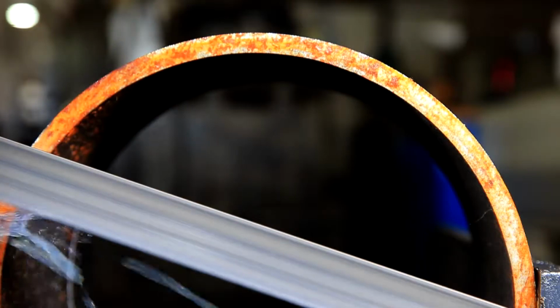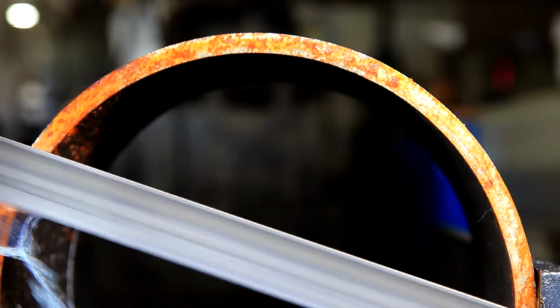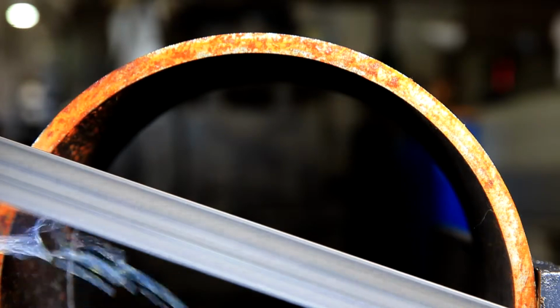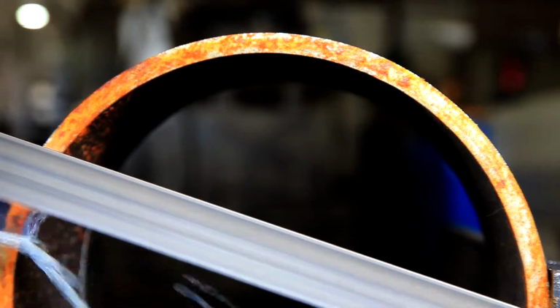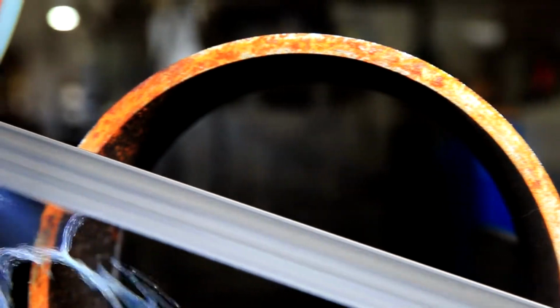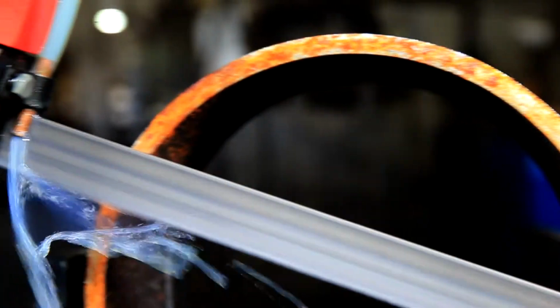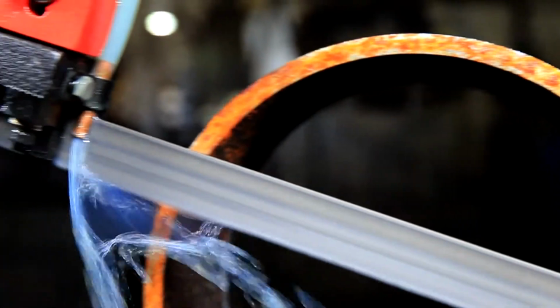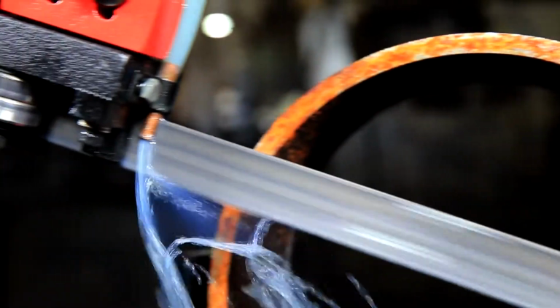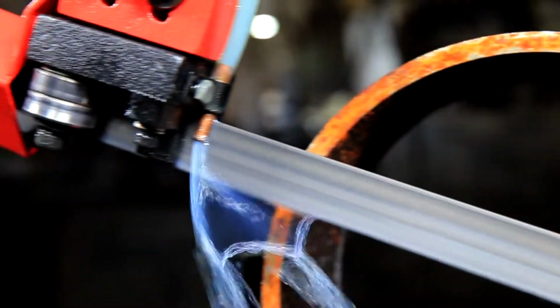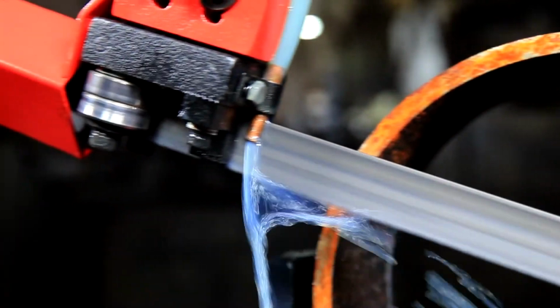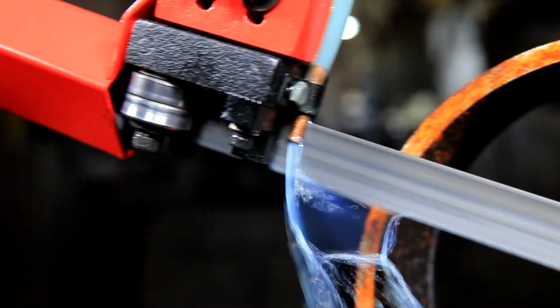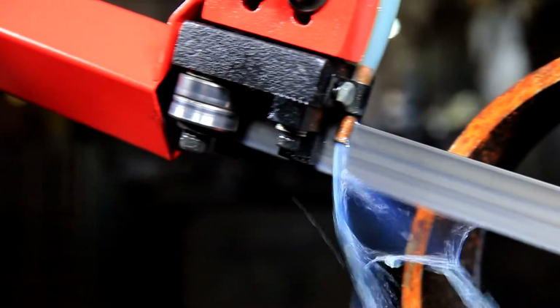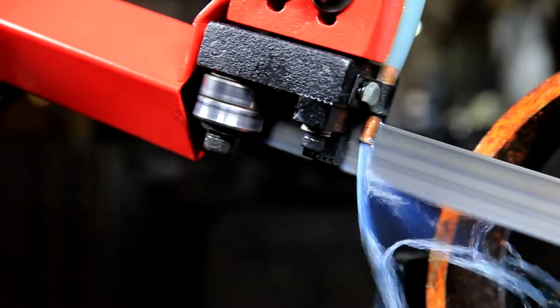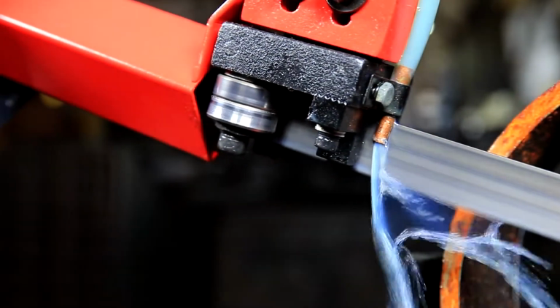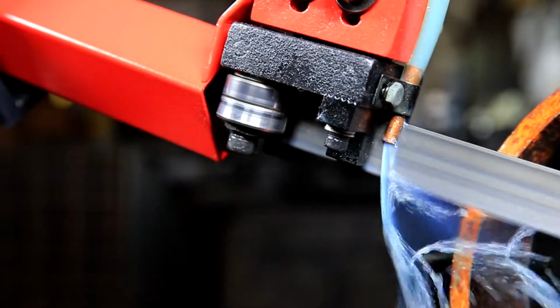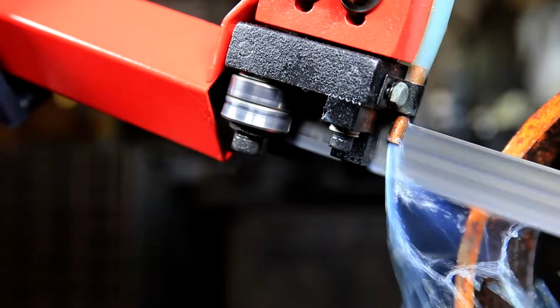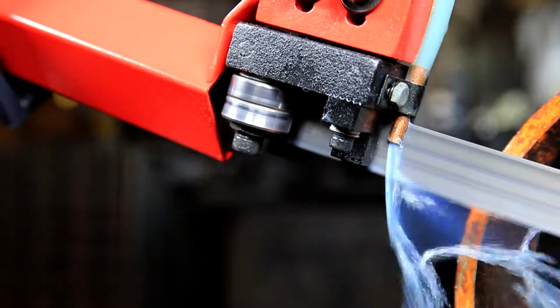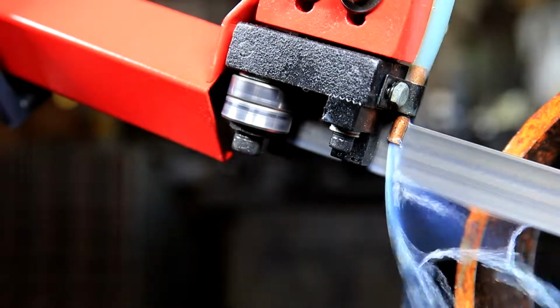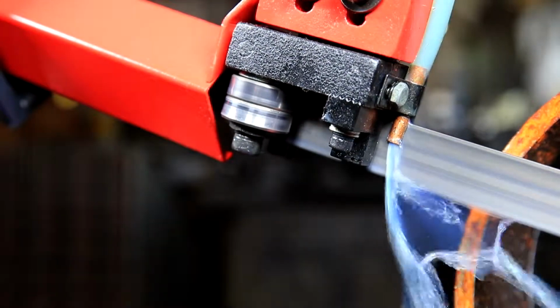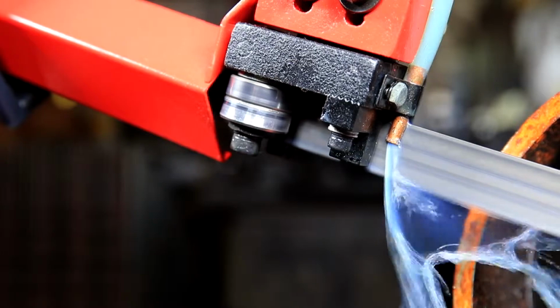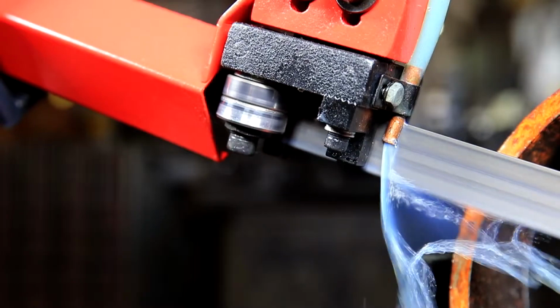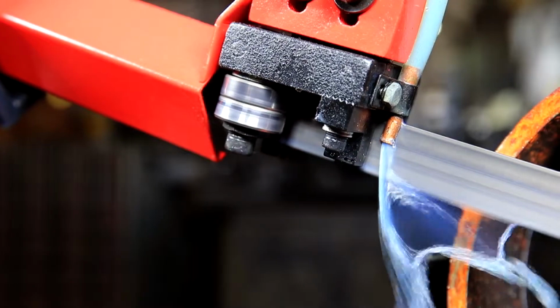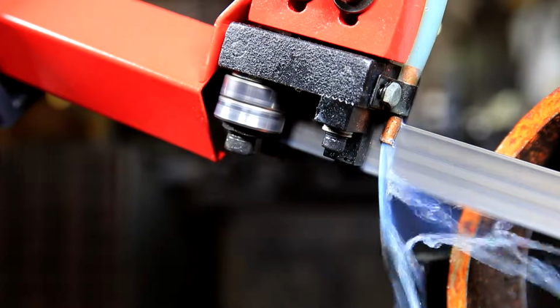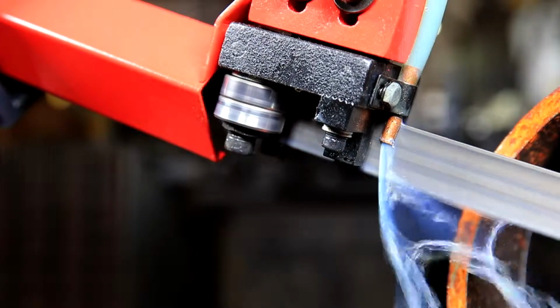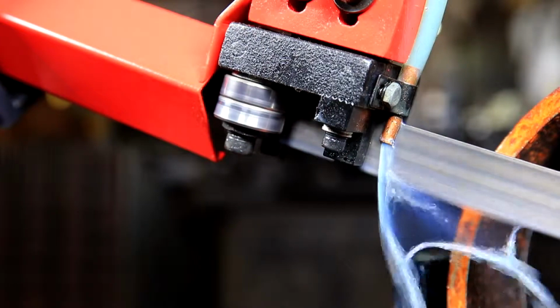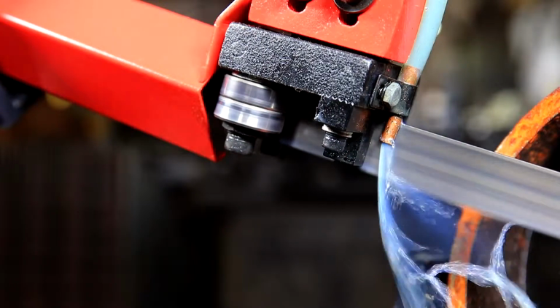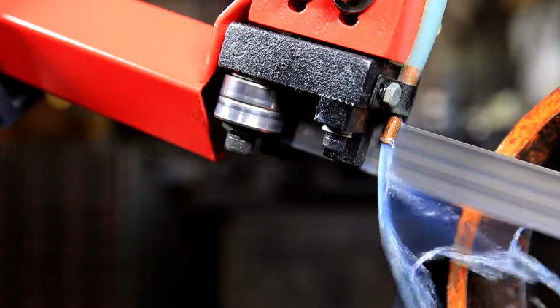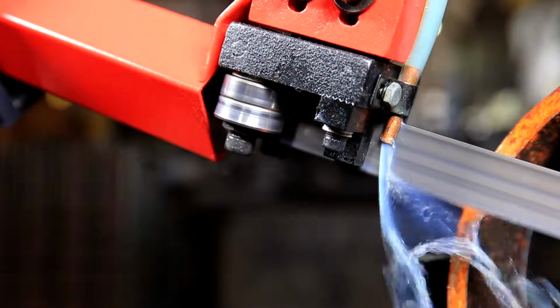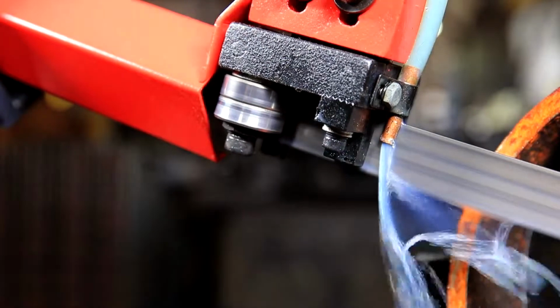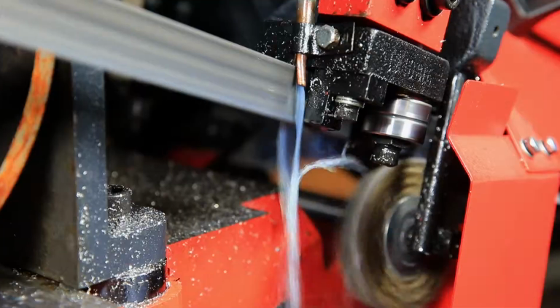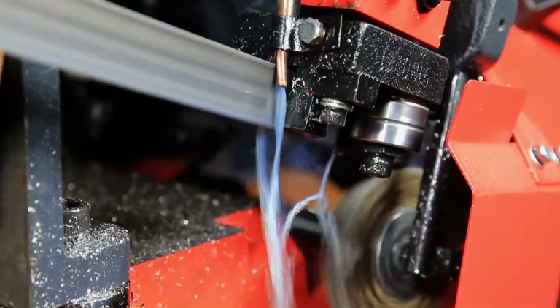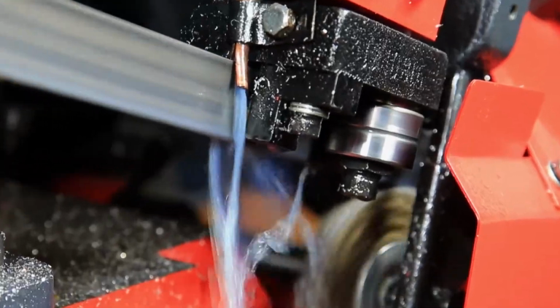In order to ensure maximum saw blade stability, increased production rates, and safeguard blade life, this saw is equipped with carbide blade guides and pre-guide roller bearings.